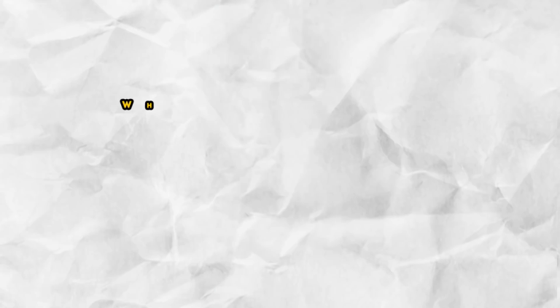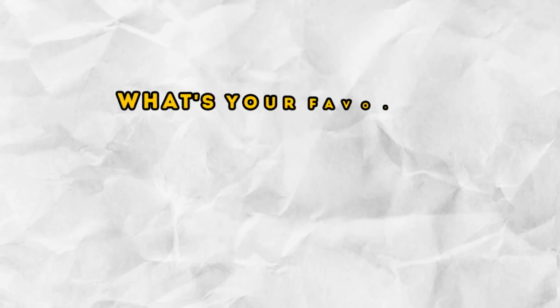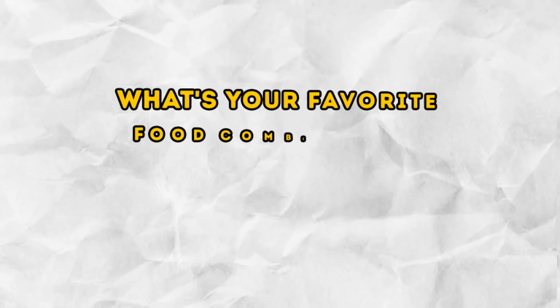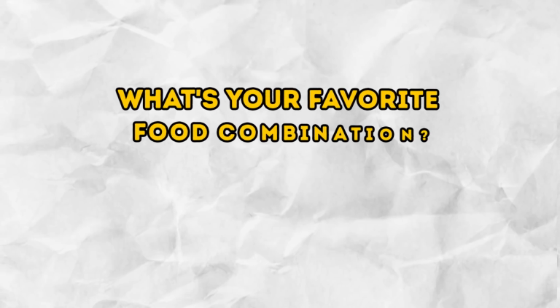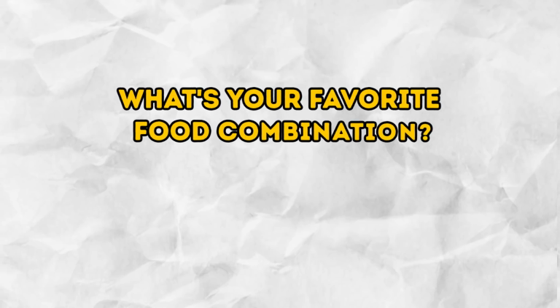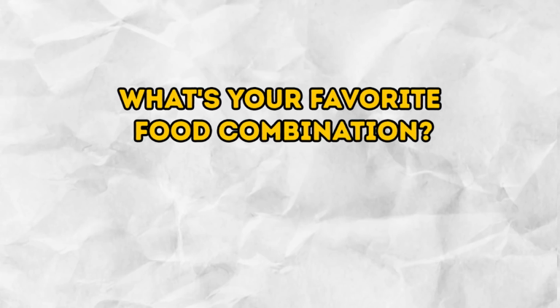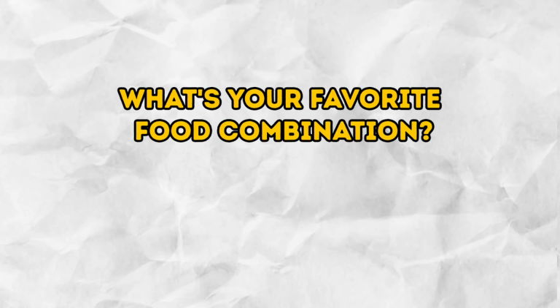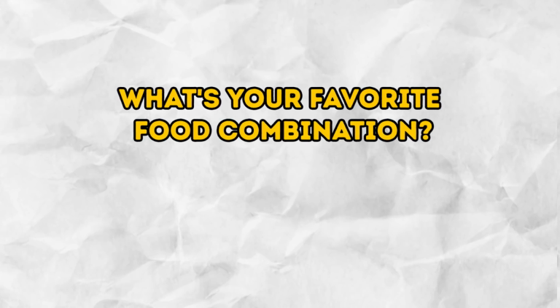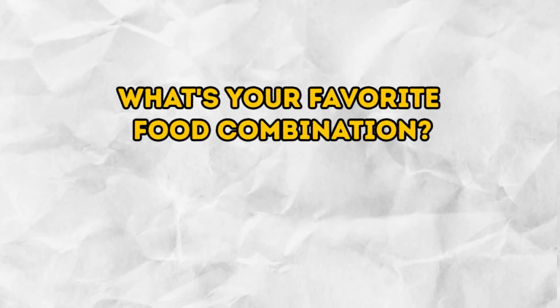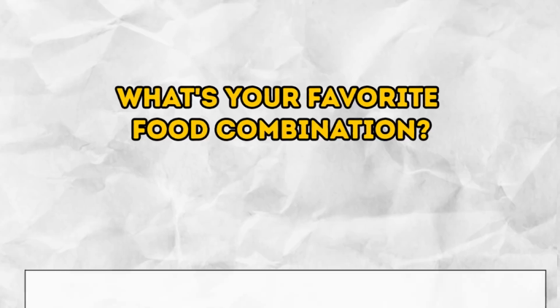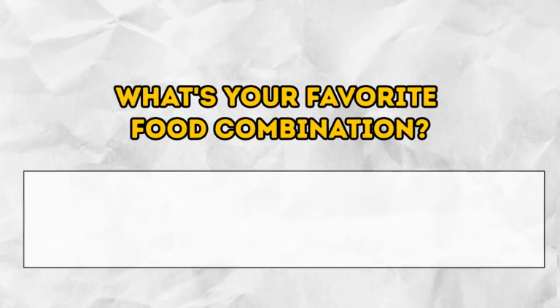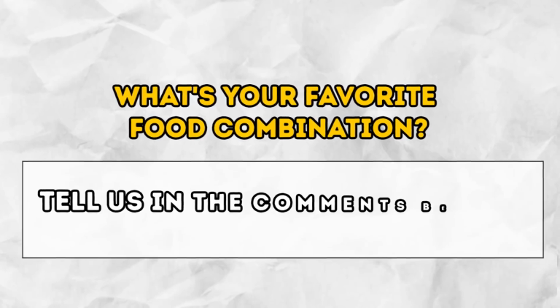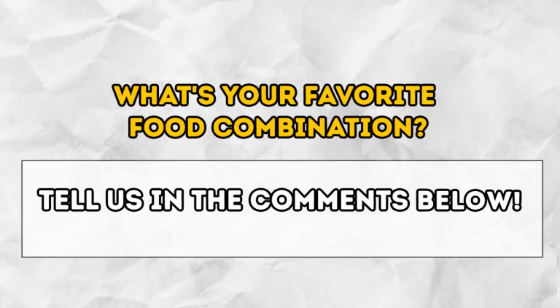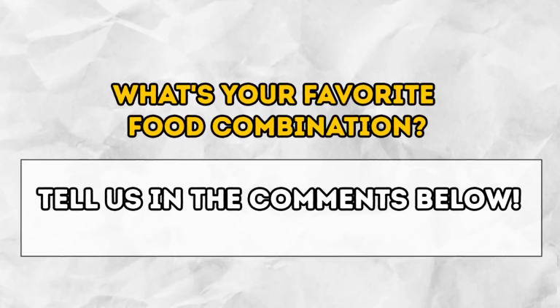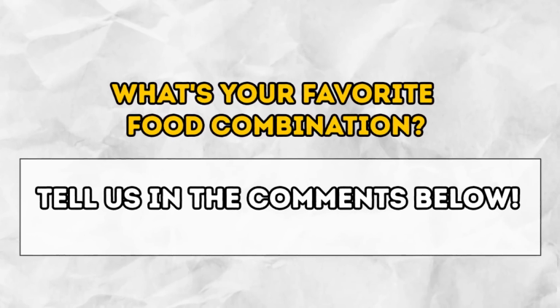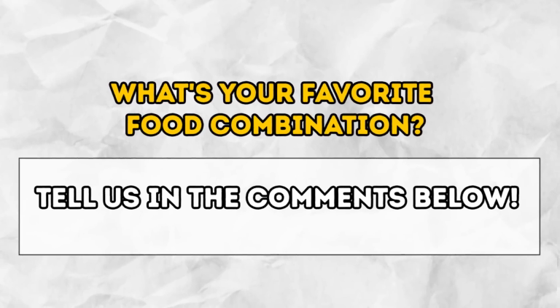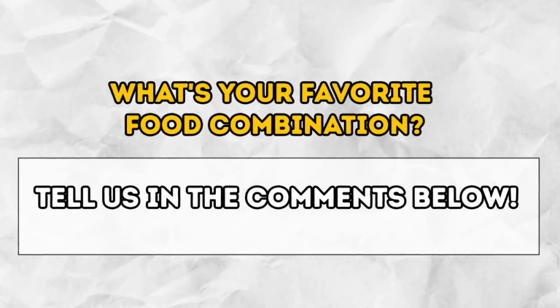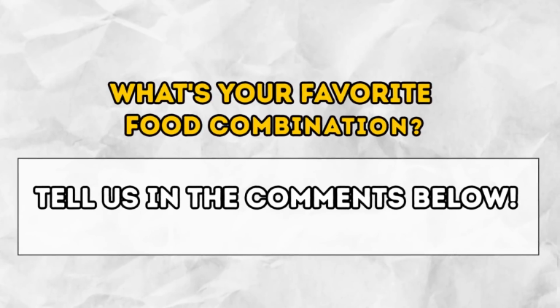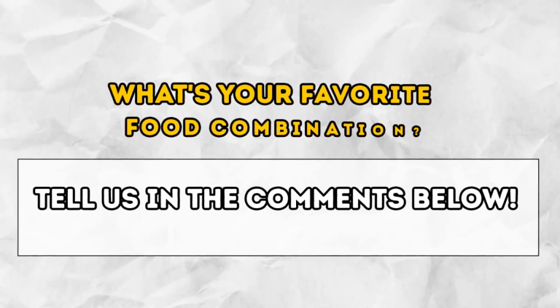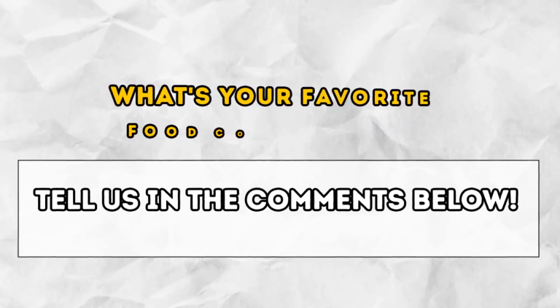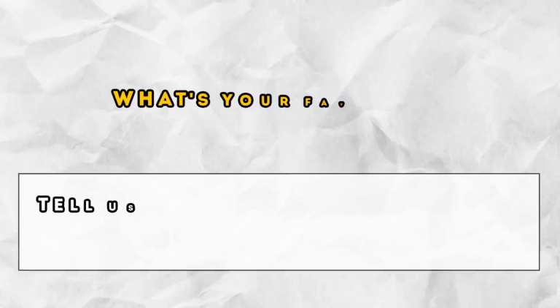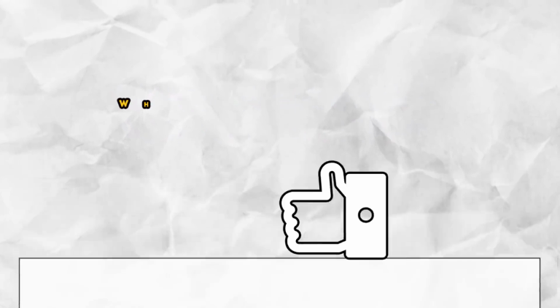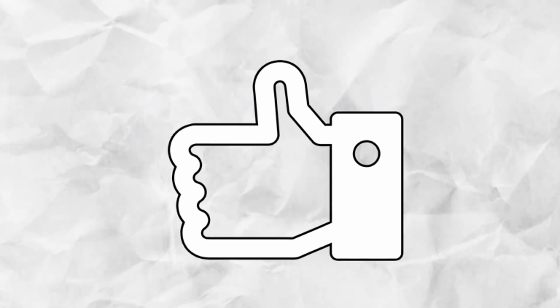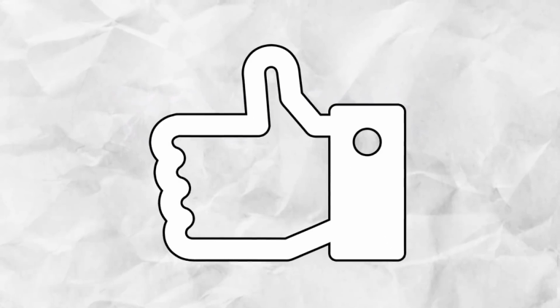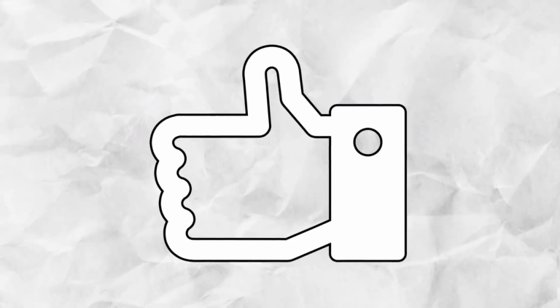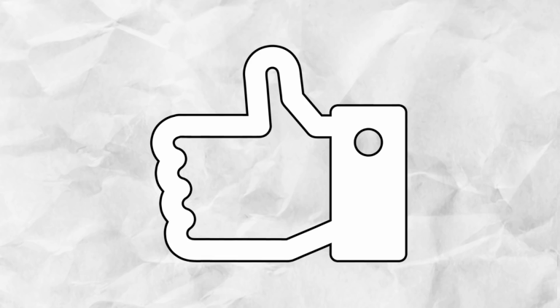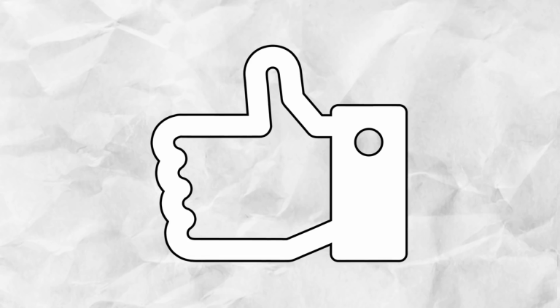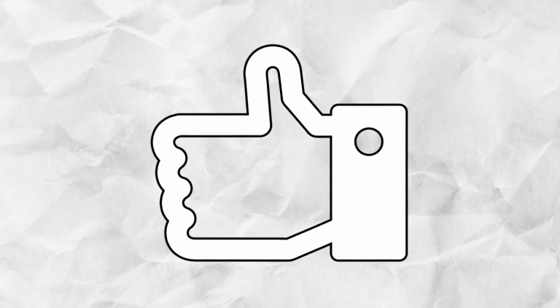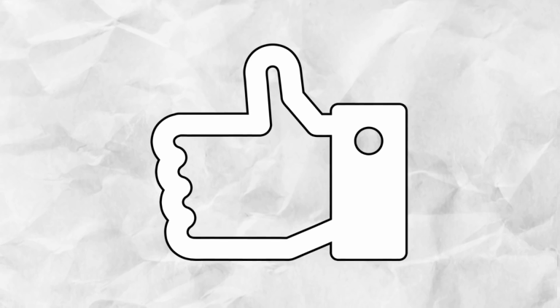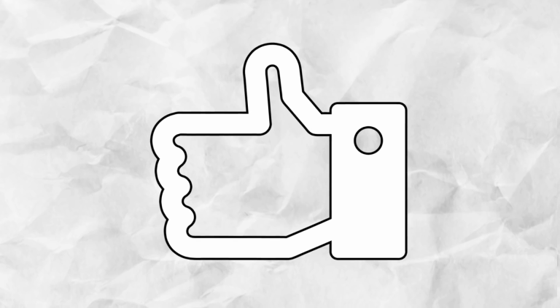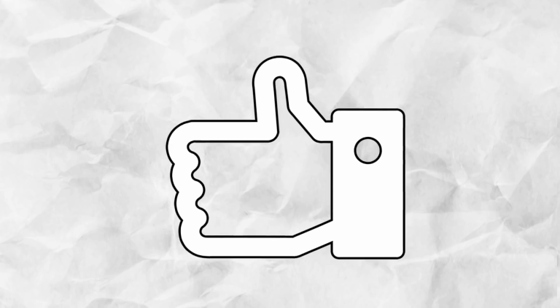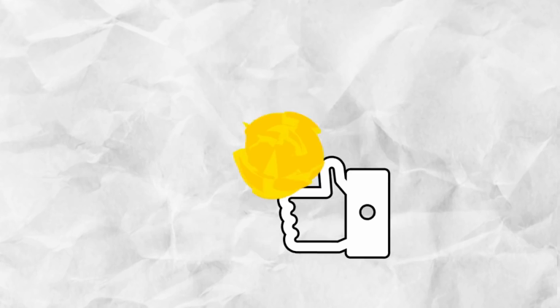So, what's your favorite food combination? Tell us in the comments below. Don't forget to give us a like and click subscribe to stay on the Bright Side of life.